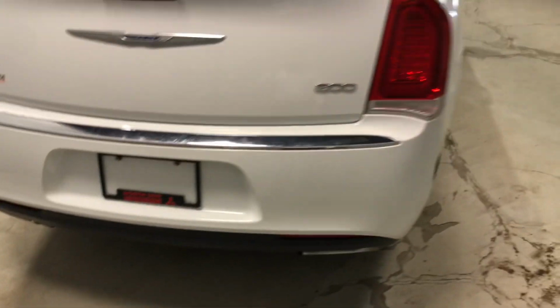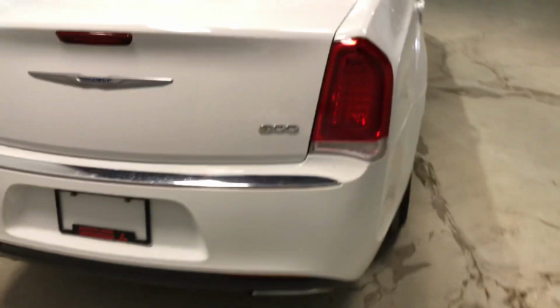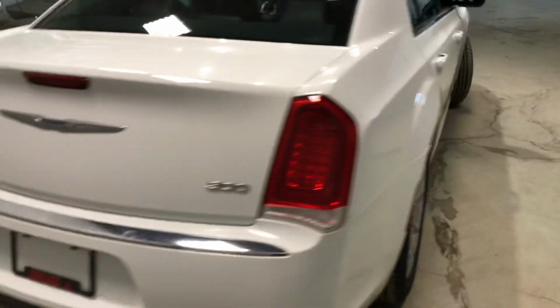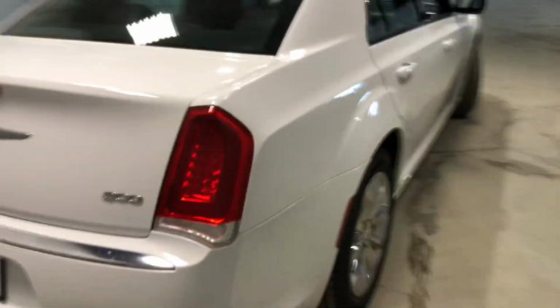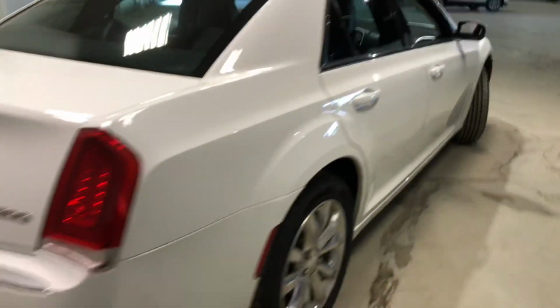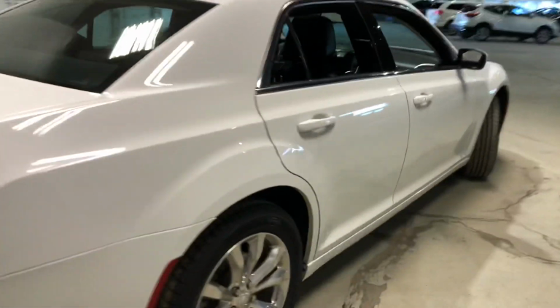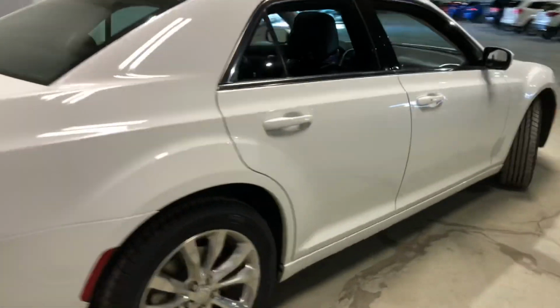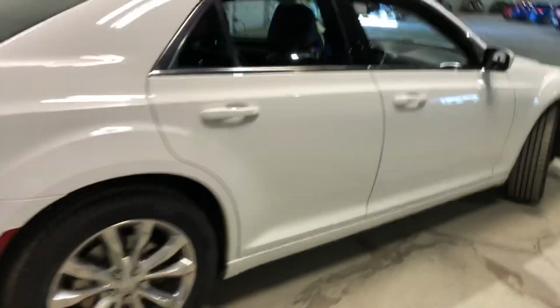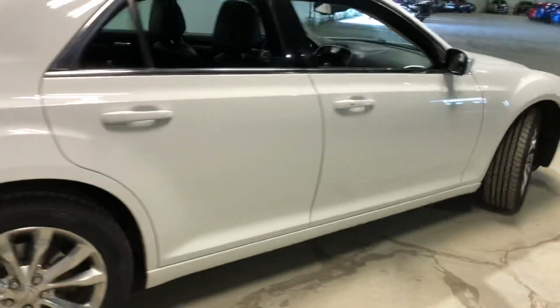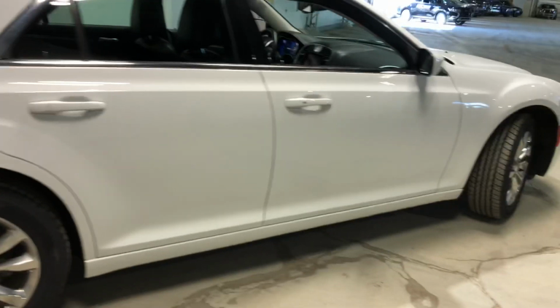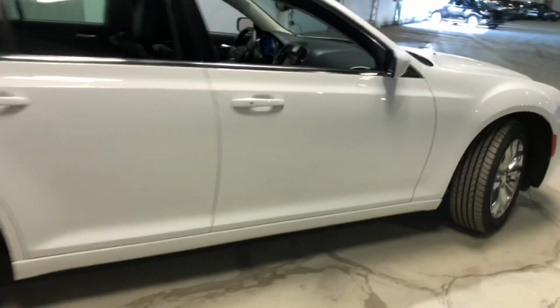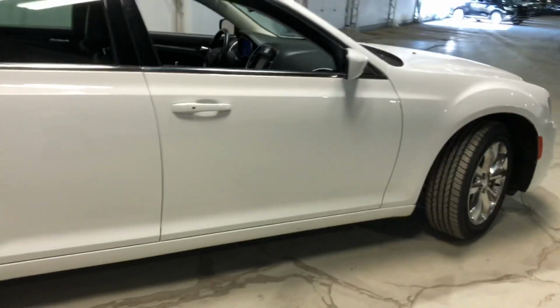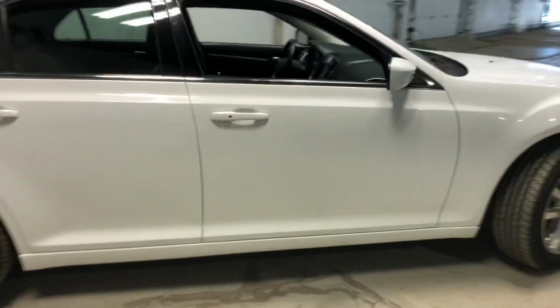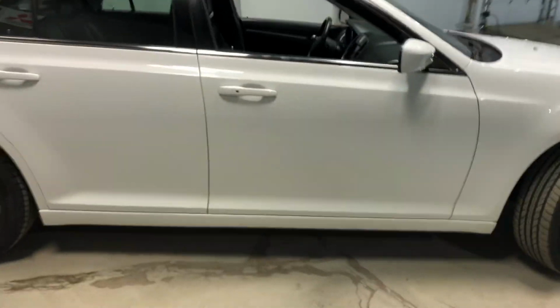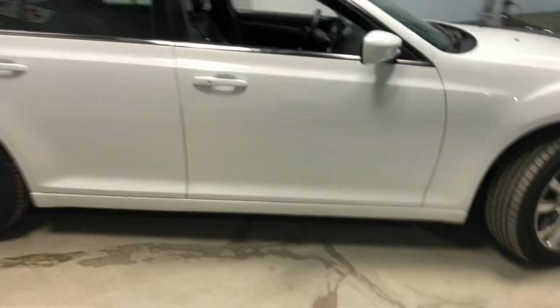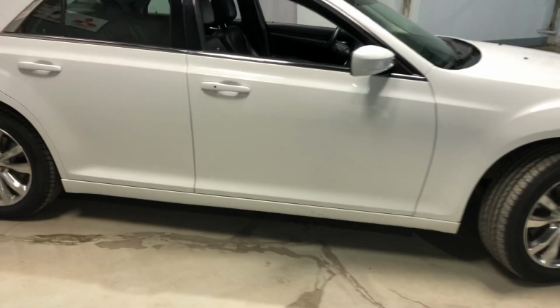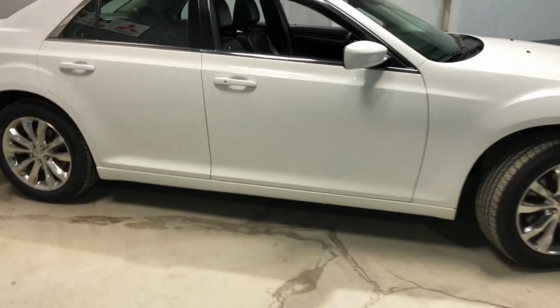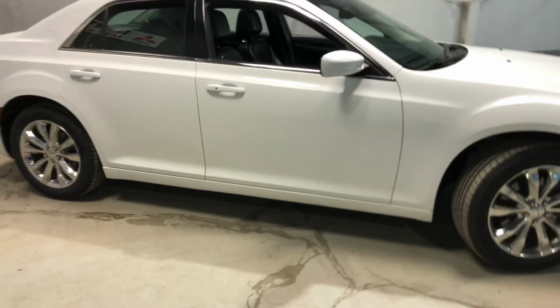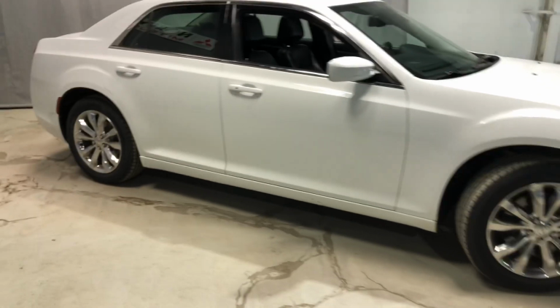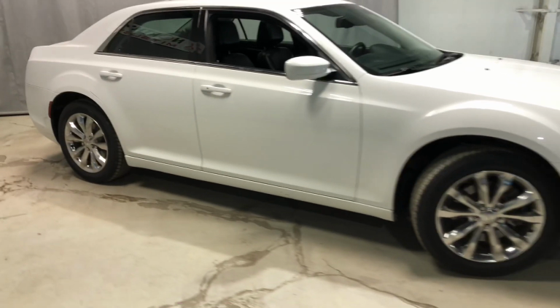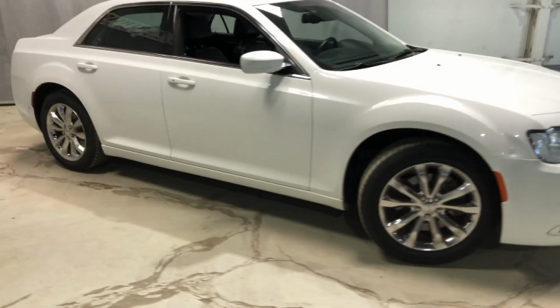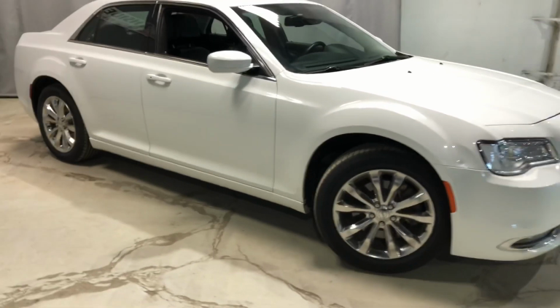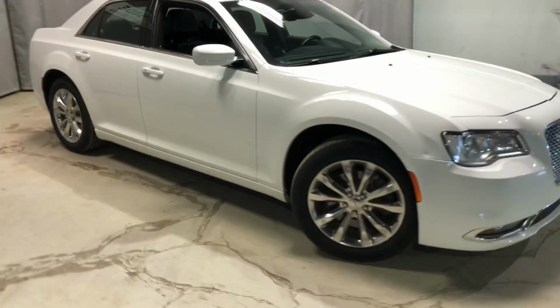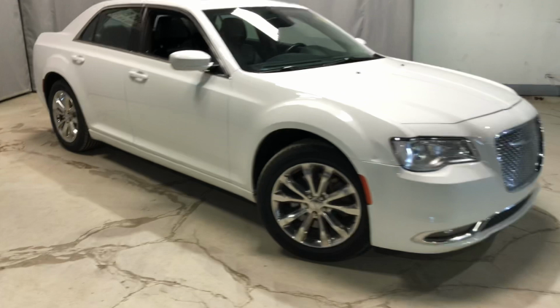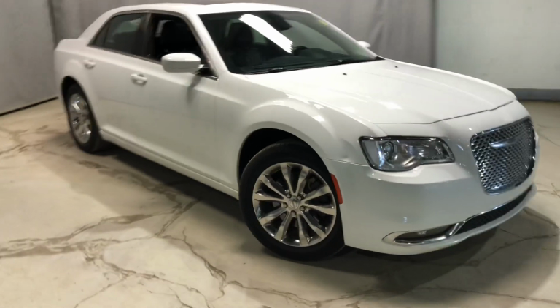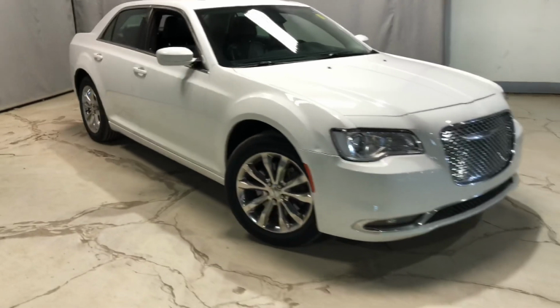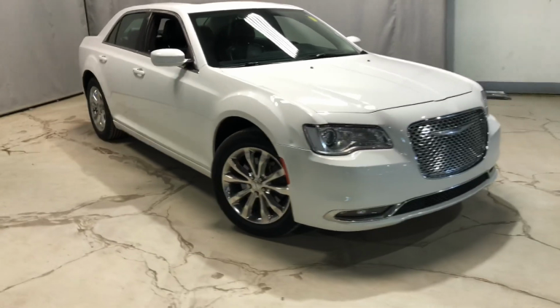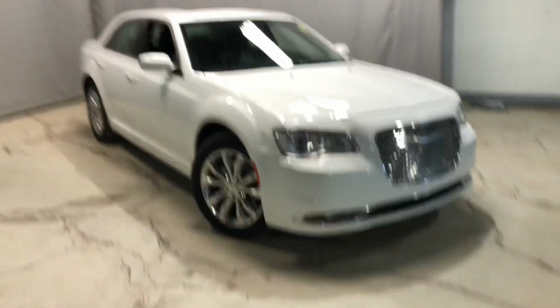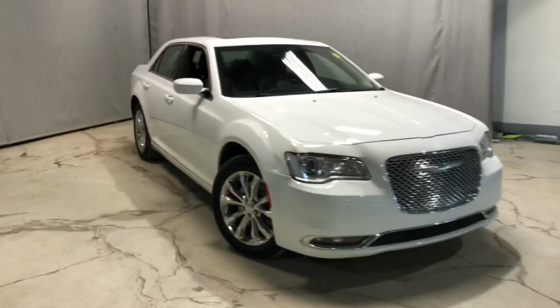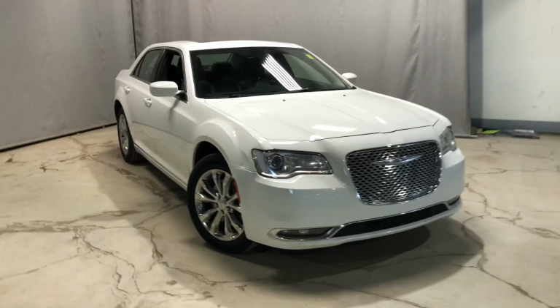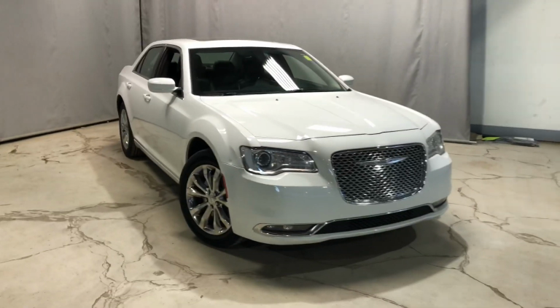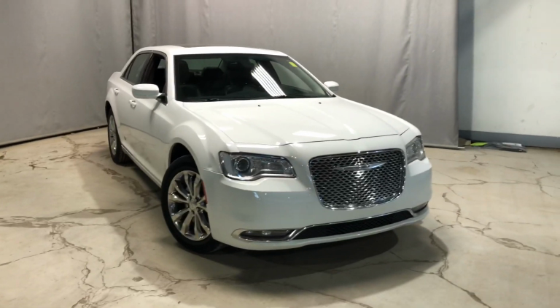This vehicle is in amazing condition. If you have any further questions, feel free to contact me through phone, text, or email. Again, this is Jay from Northside Mitsubishi — thanks for watching.